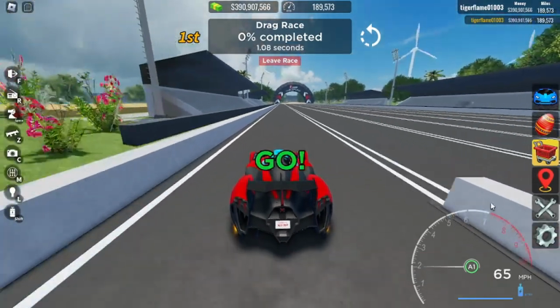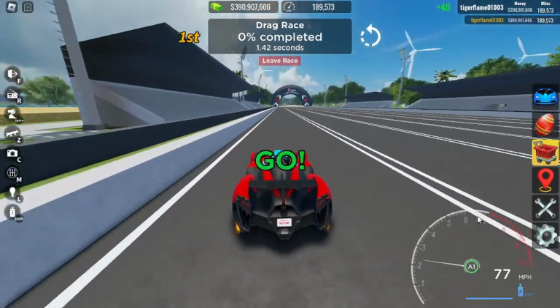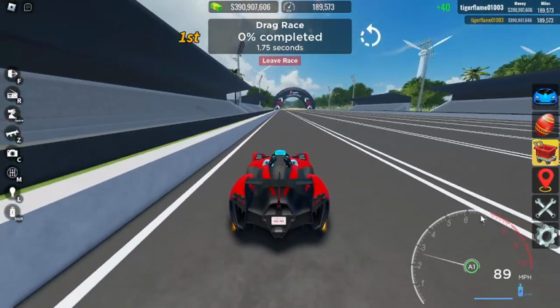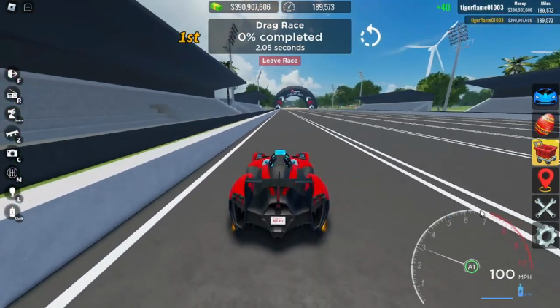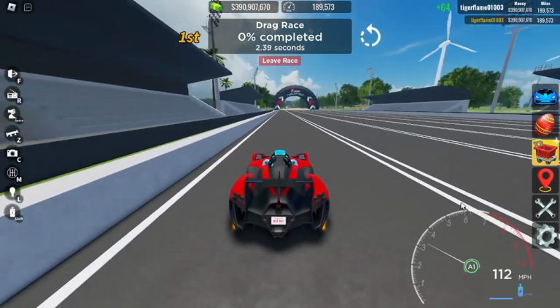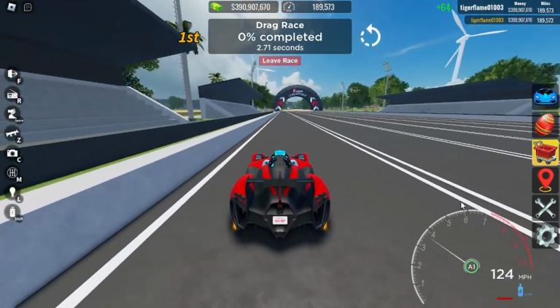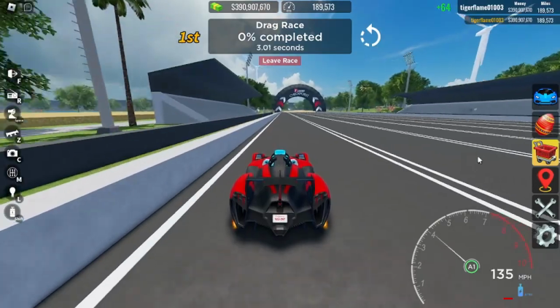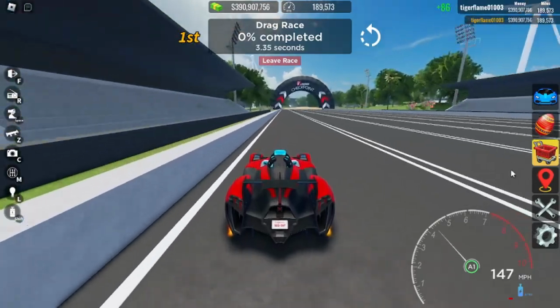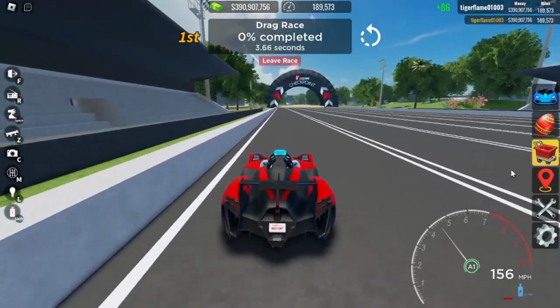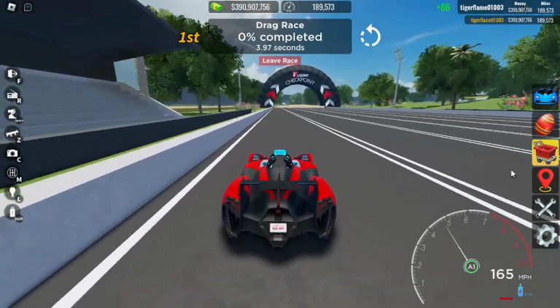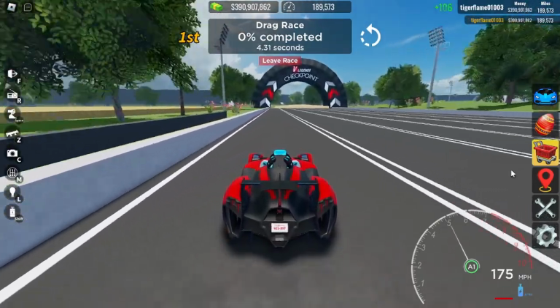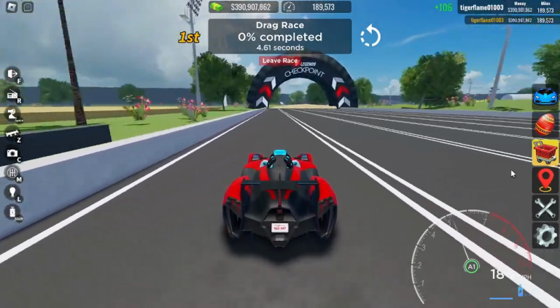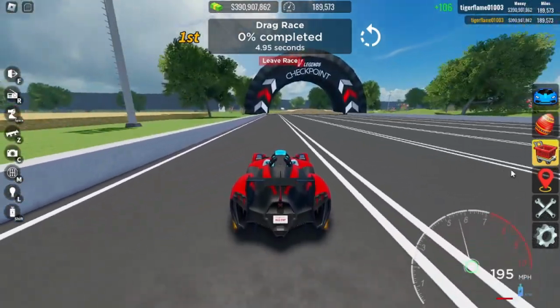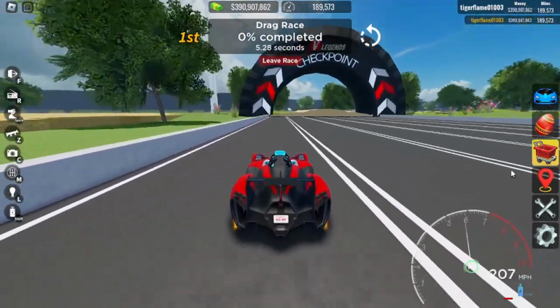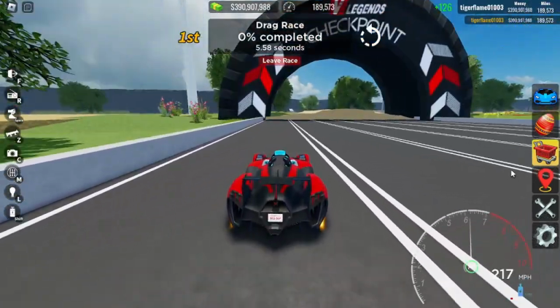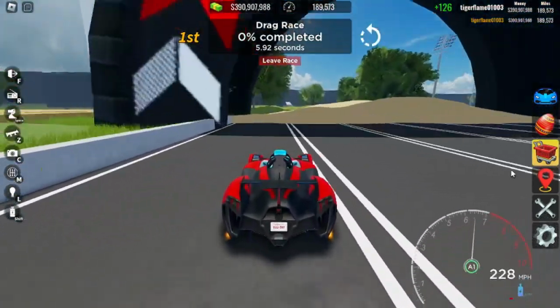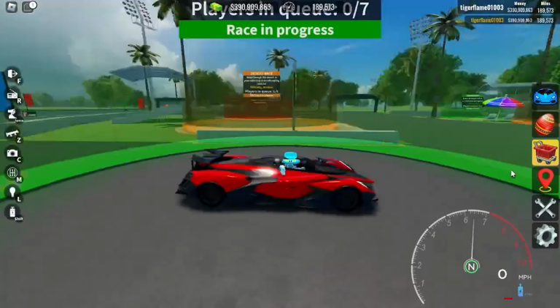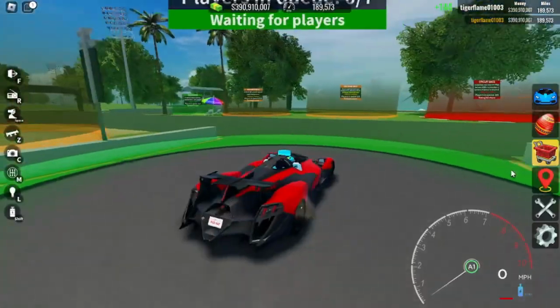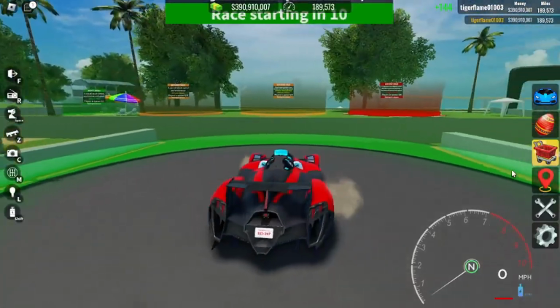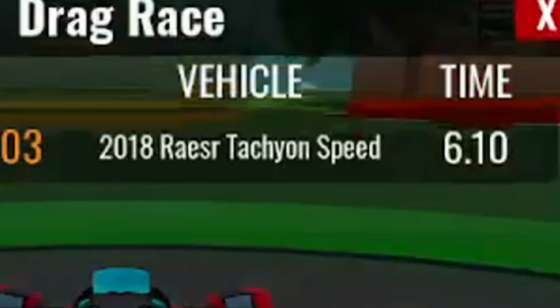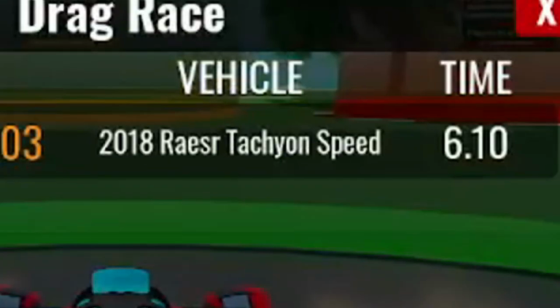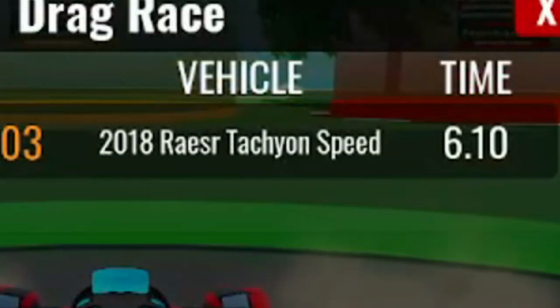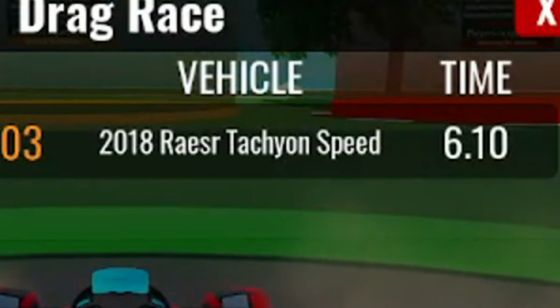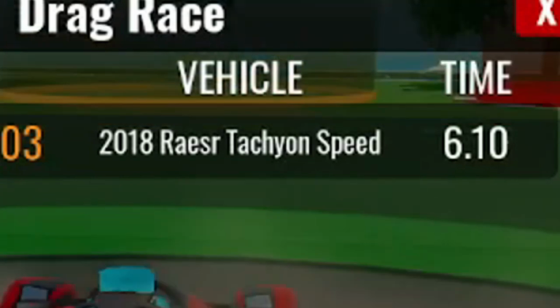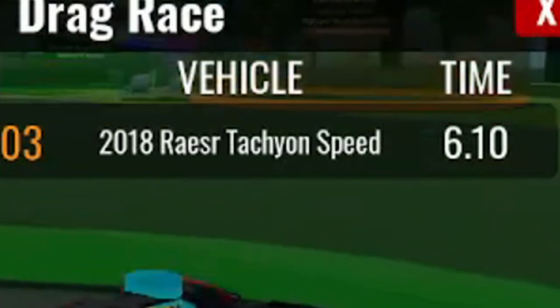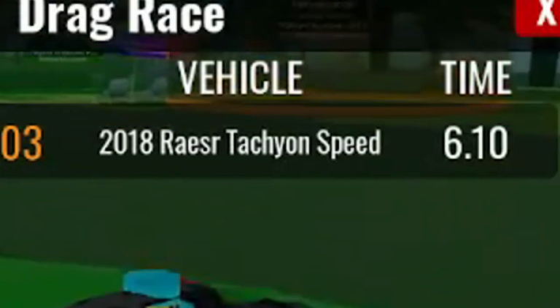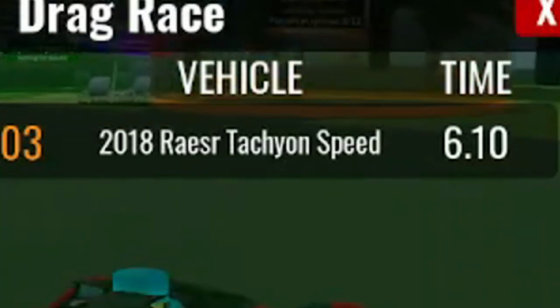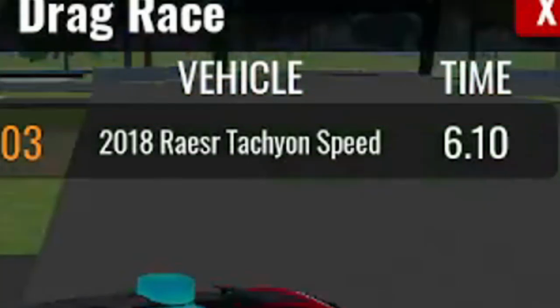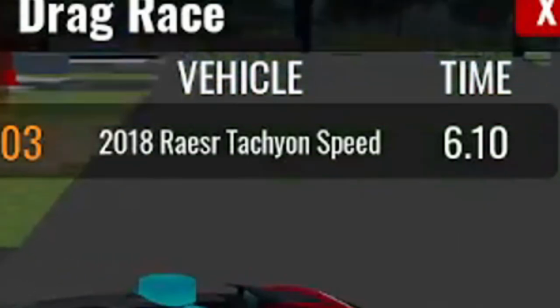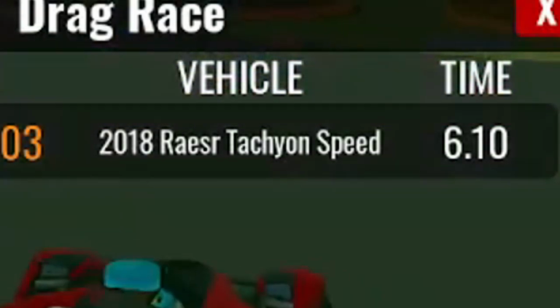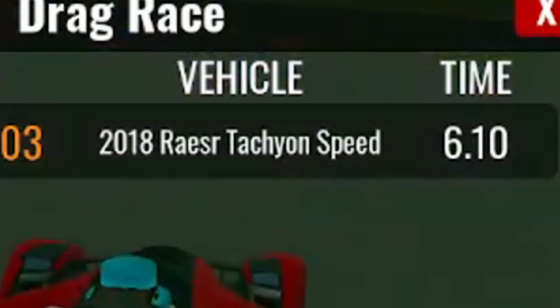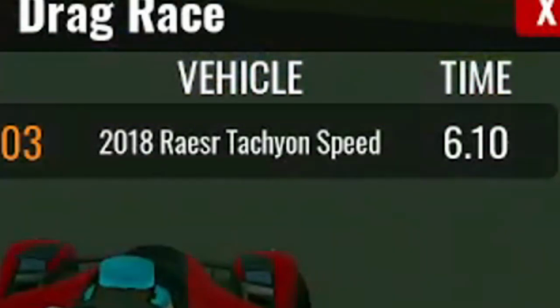We're on the drag race — look at that acceleration, that's crazy! We got 6.10 seconds. This thing is insanely fast.